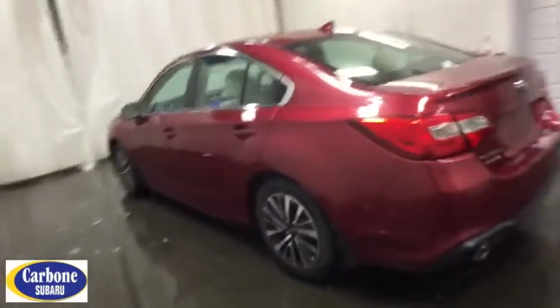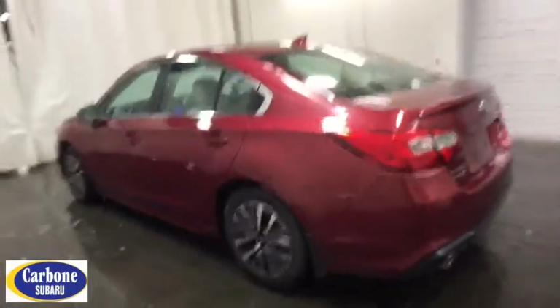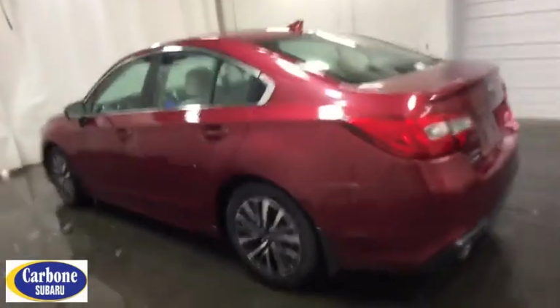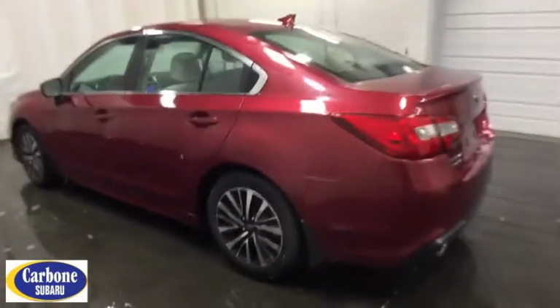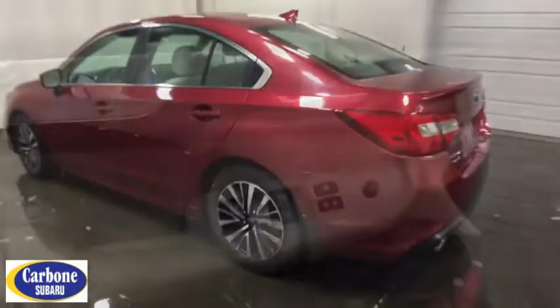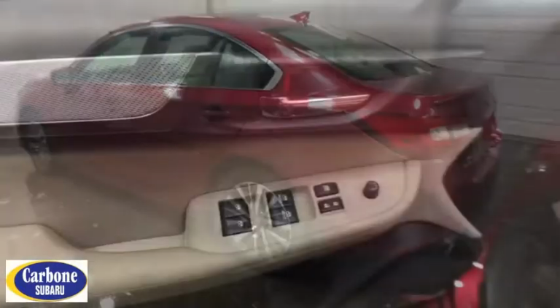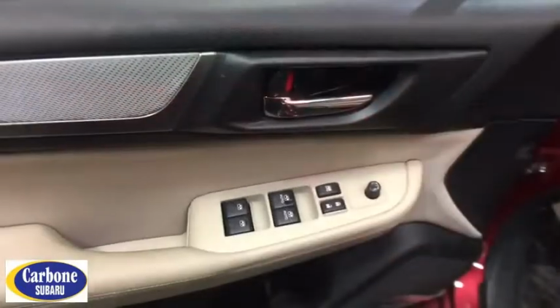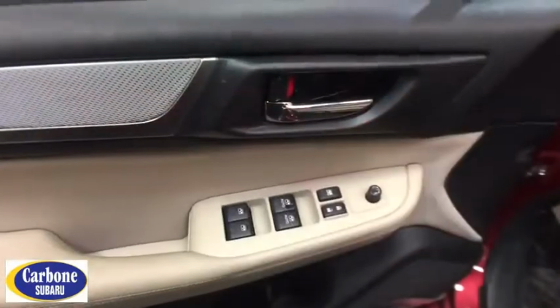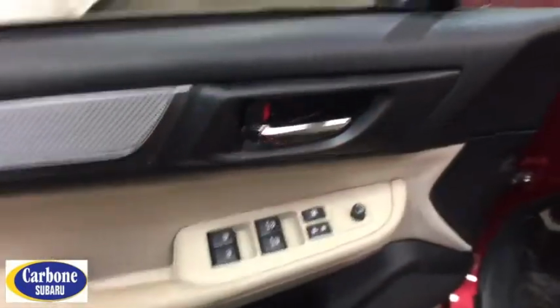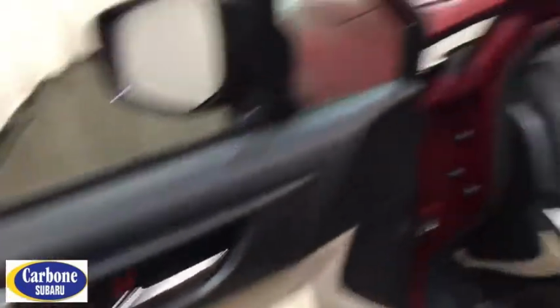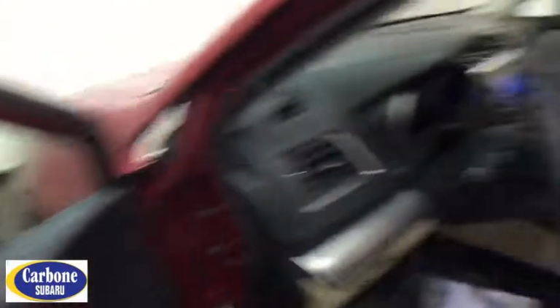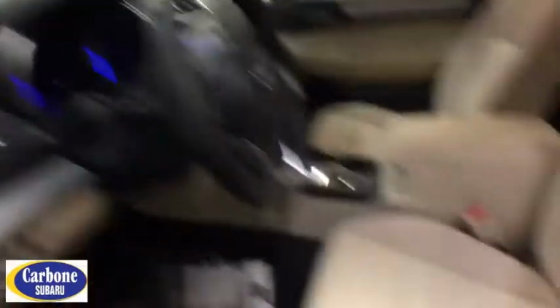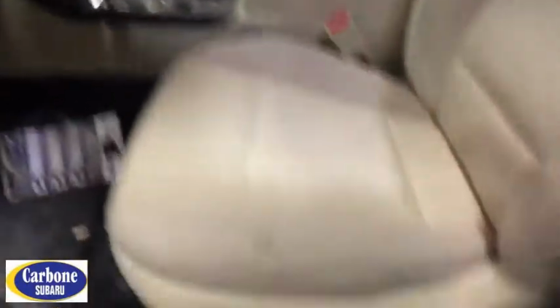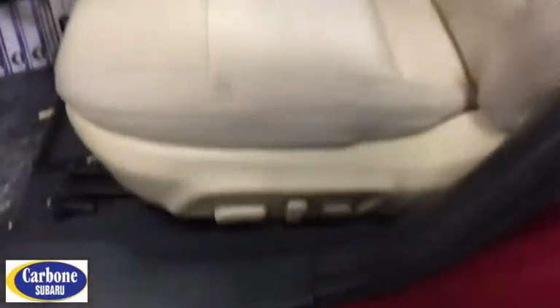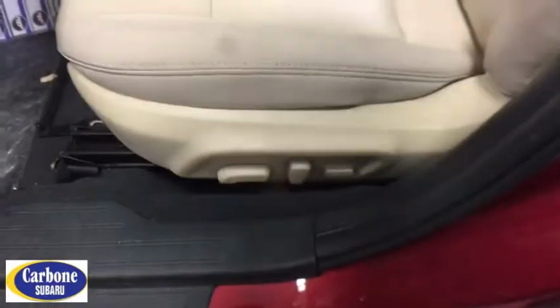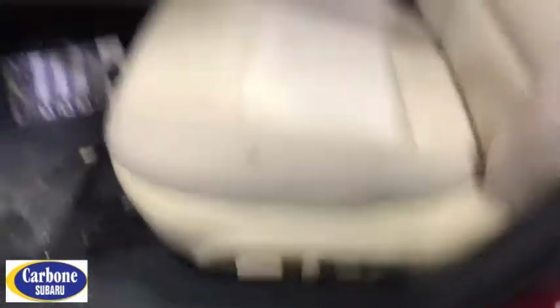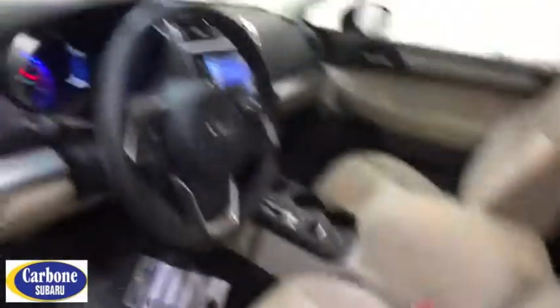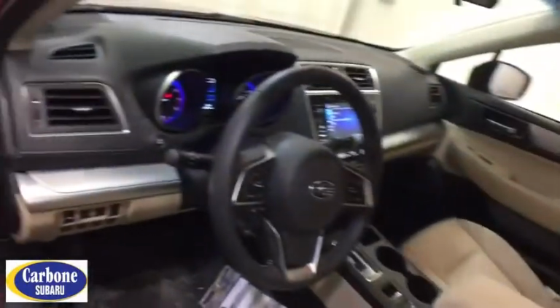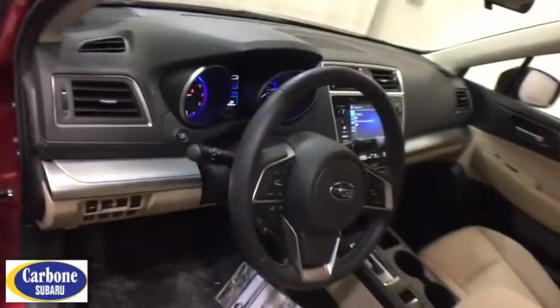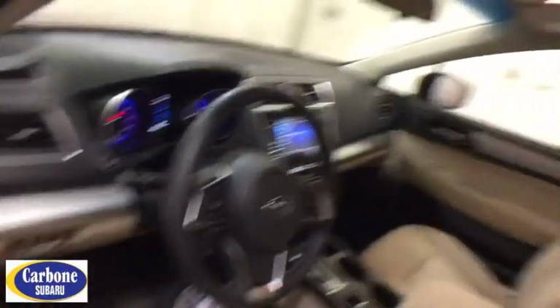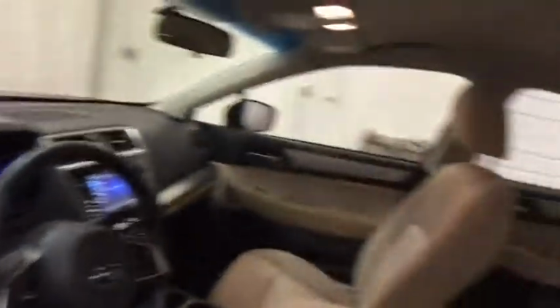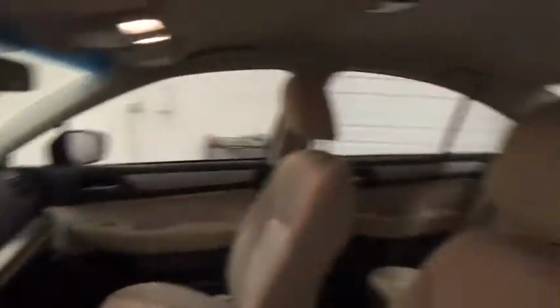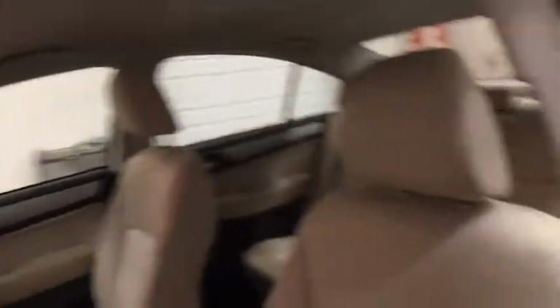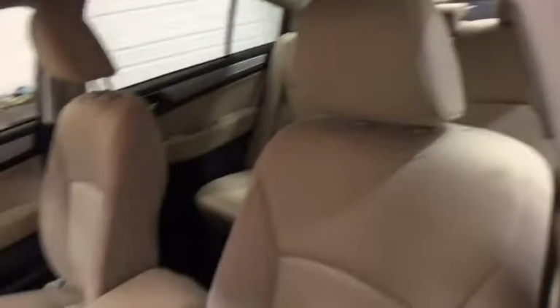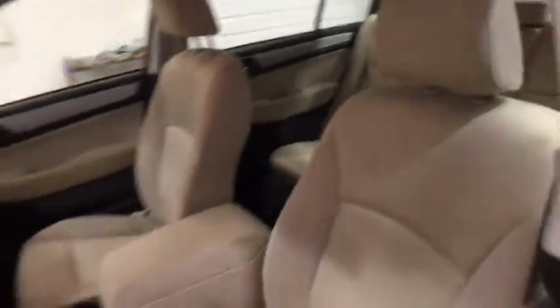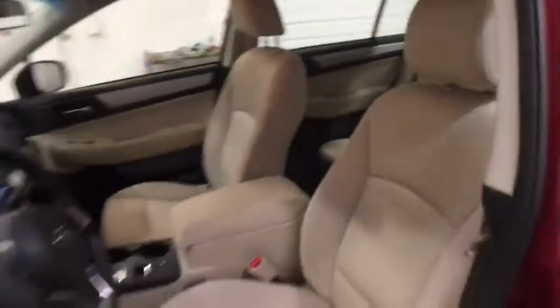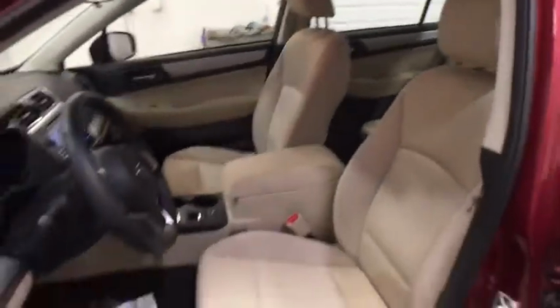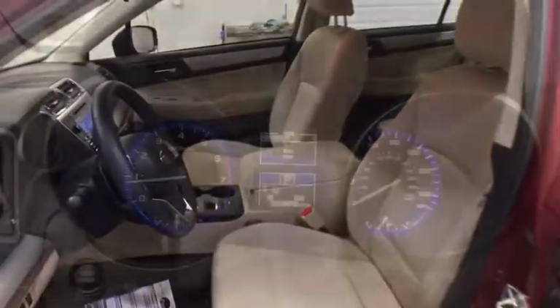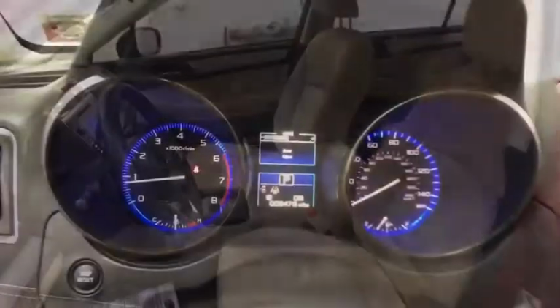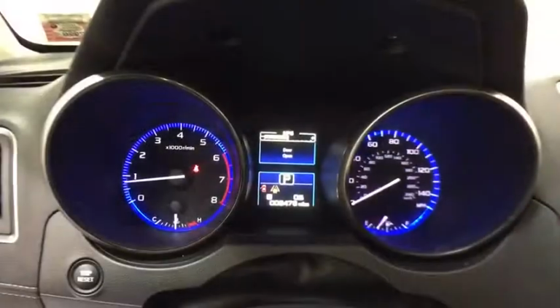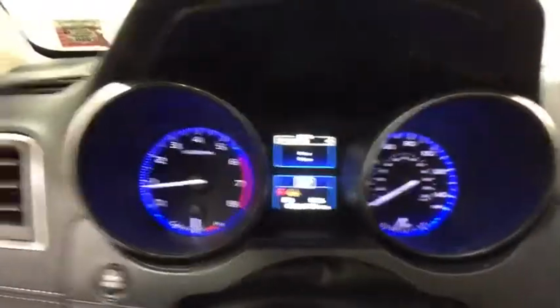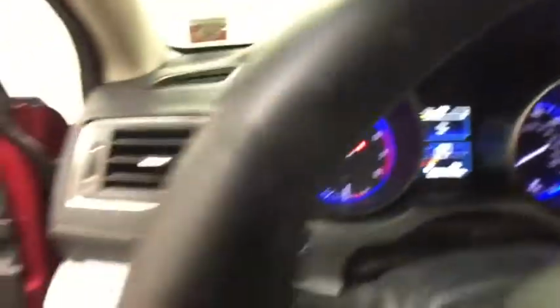Leather wrapped steering wheel, adjustable steering wheel, power steering, cruise control, floor mats, four wheel disc brakes, aluminum wheels, AM FM stereo radio, climate control, rear defrost, and CD player.